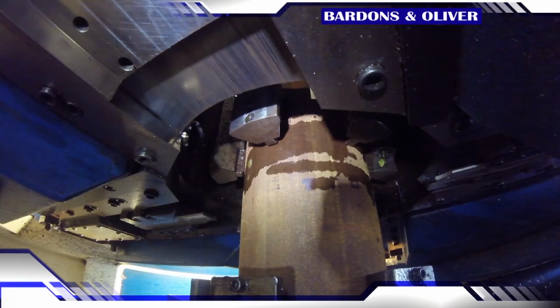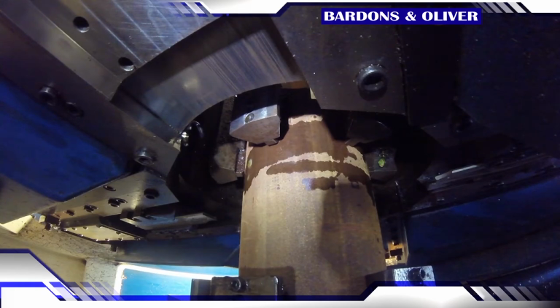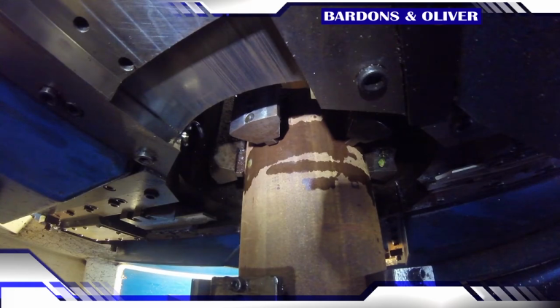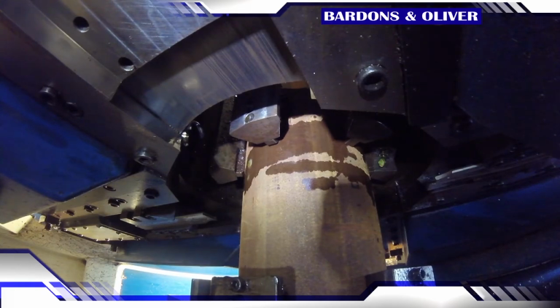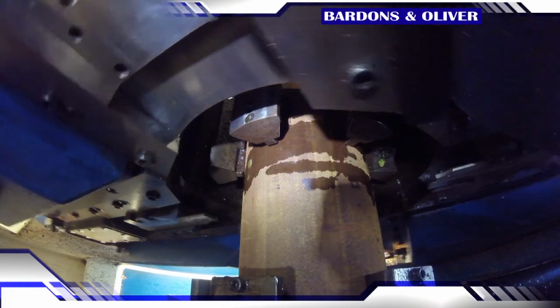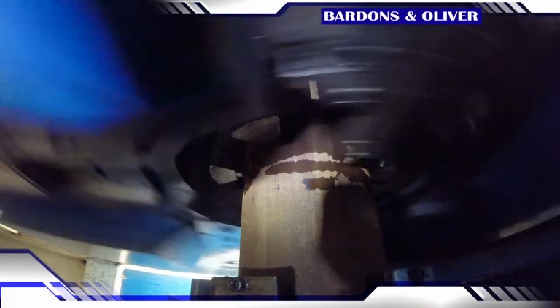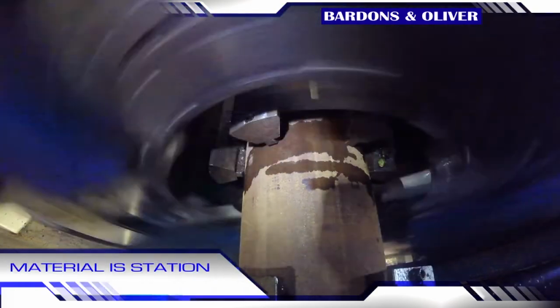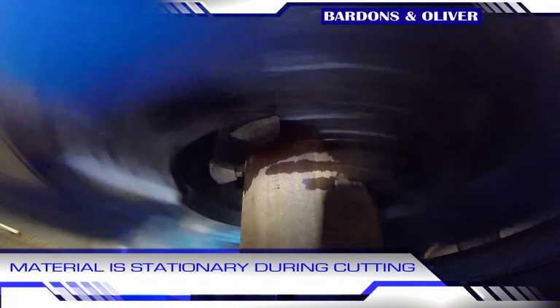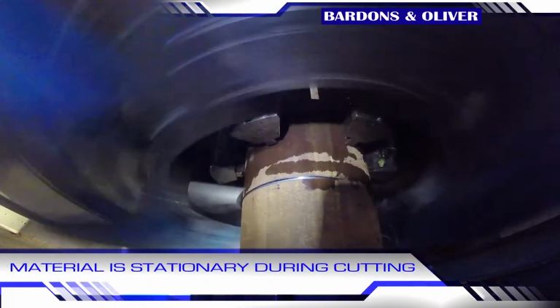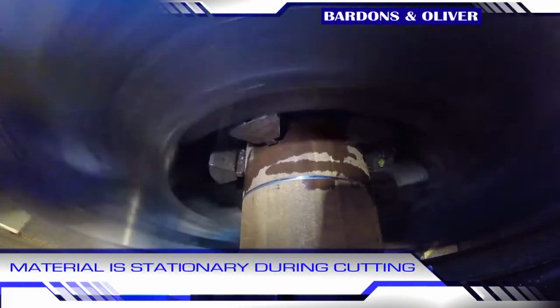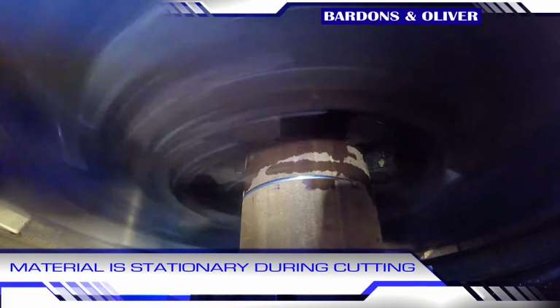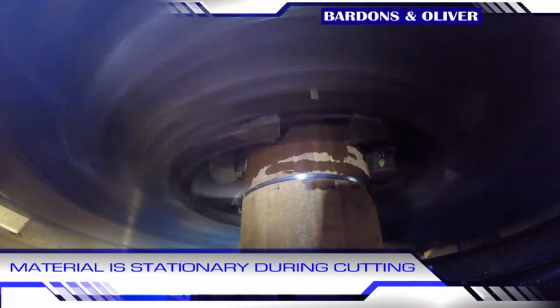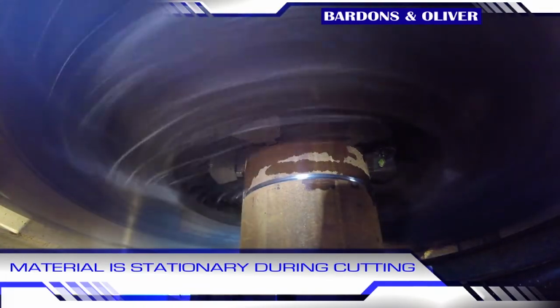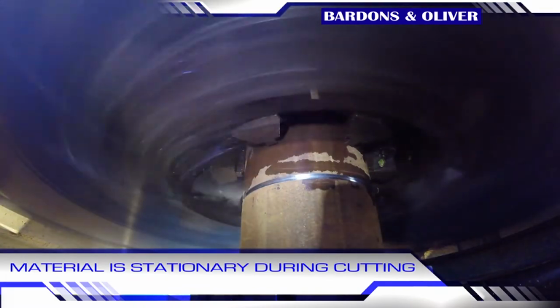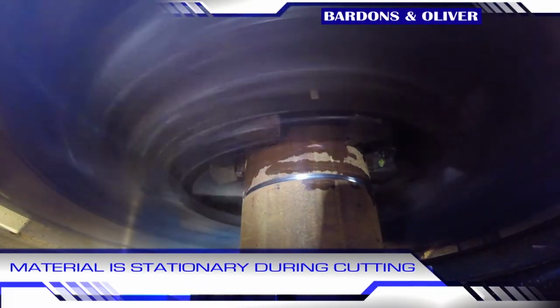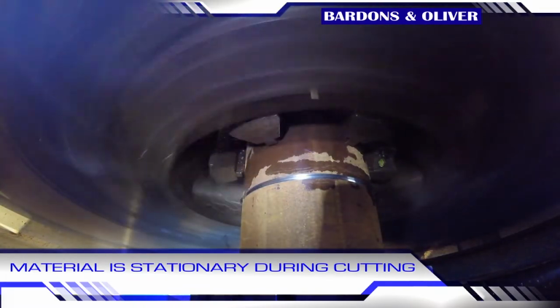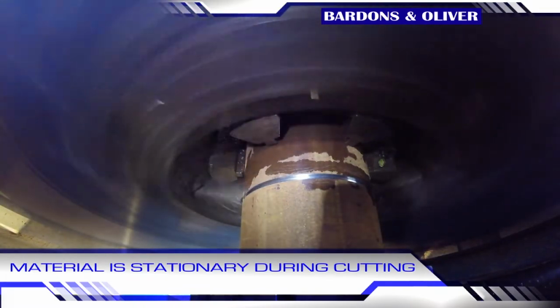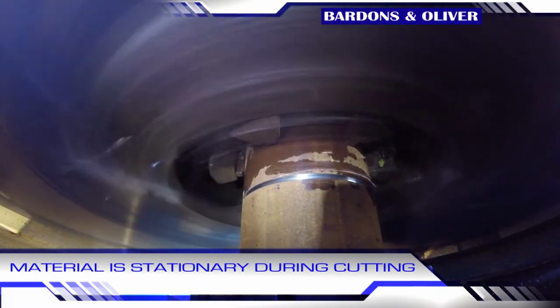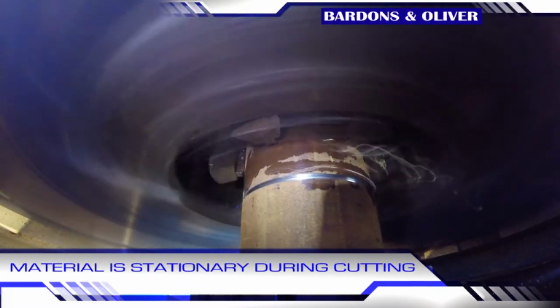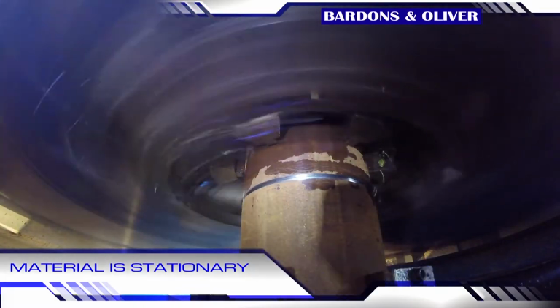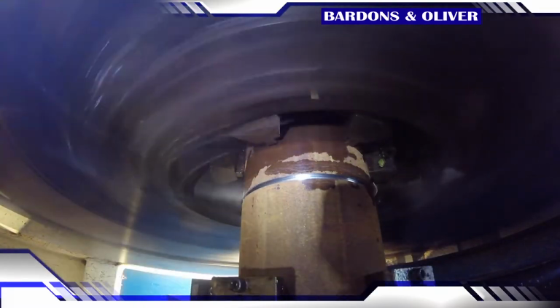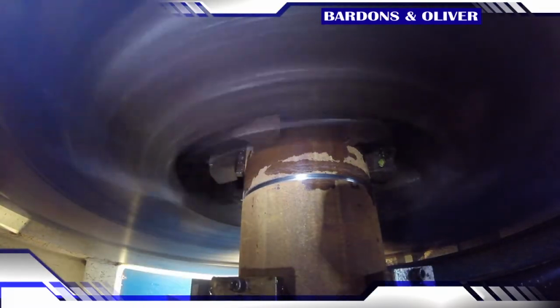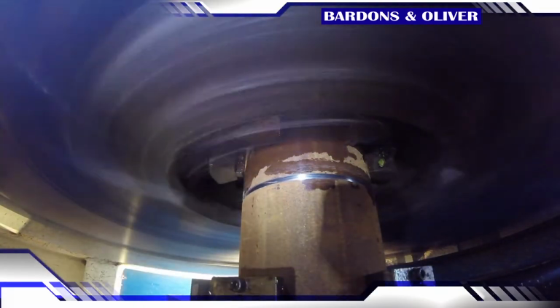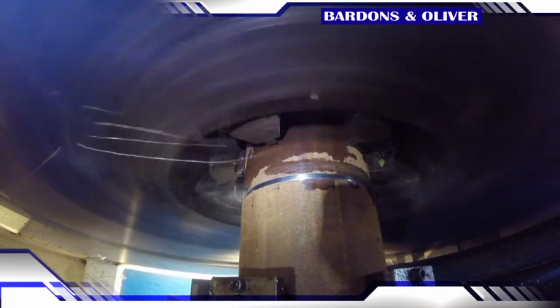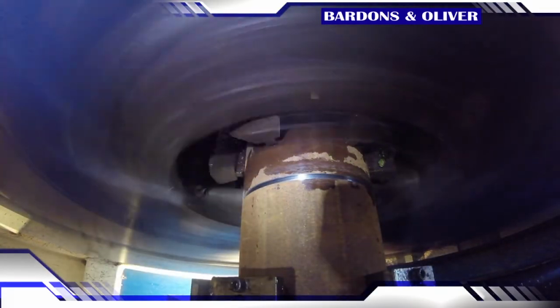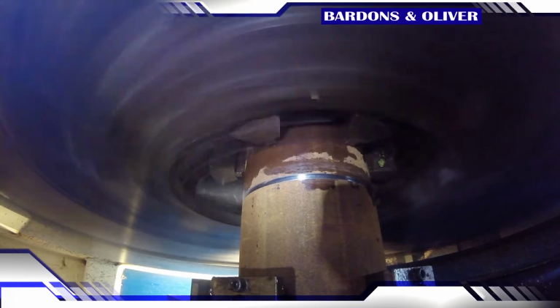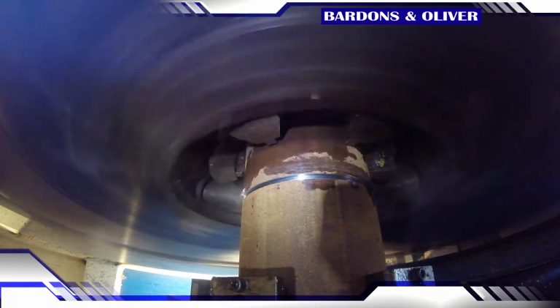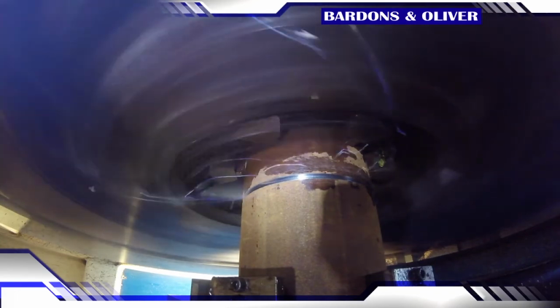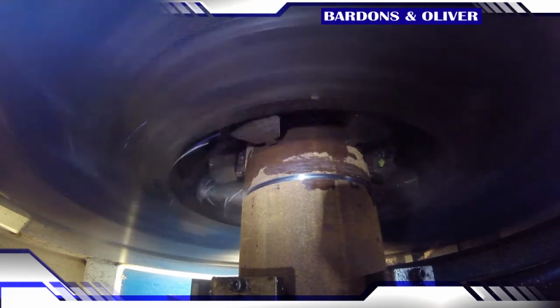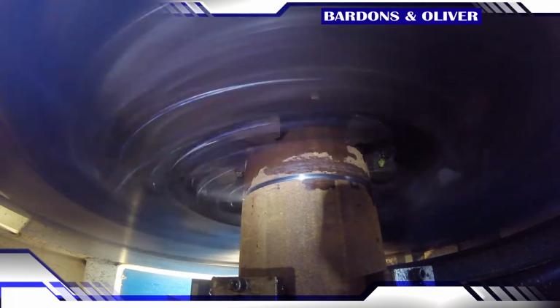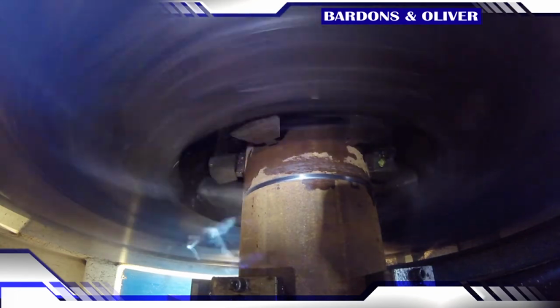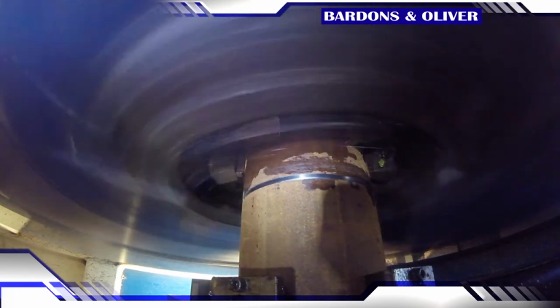This is a rotating head cutoff, so the key thing to notice here is that material is always stationary. That X-axis motion of the cutoff slides is controlled by another of the FANUC servos.